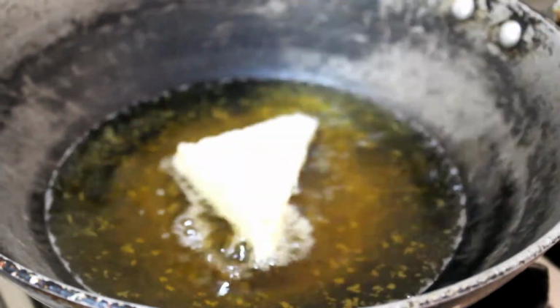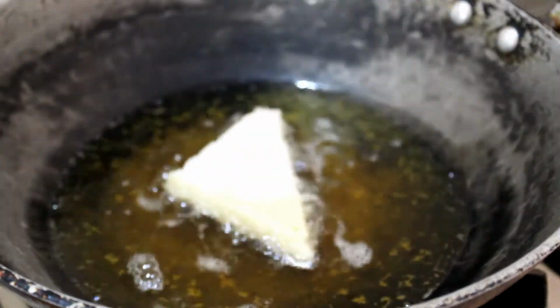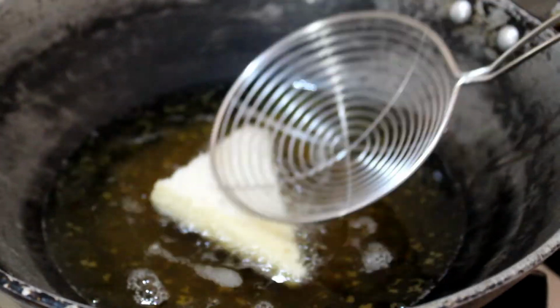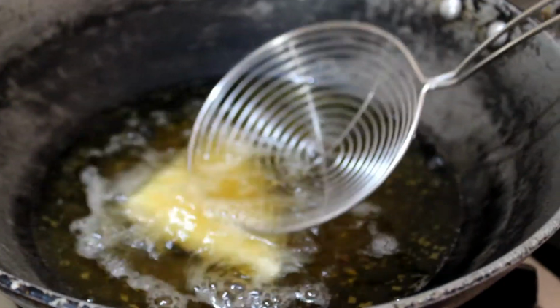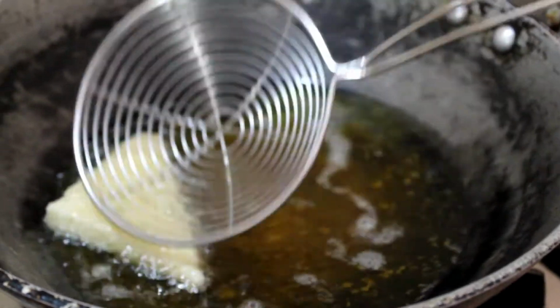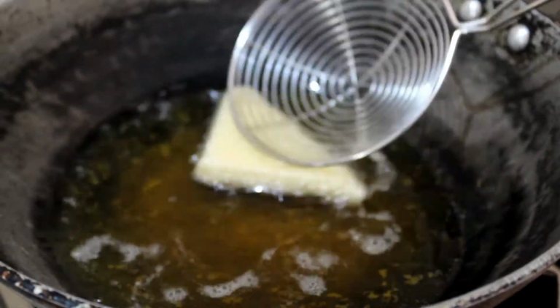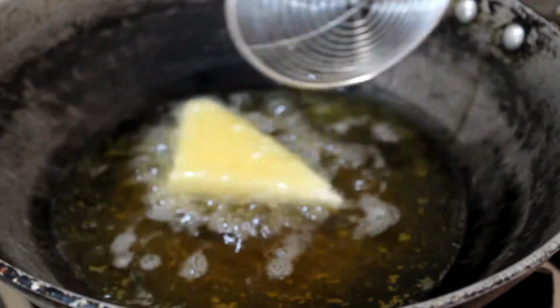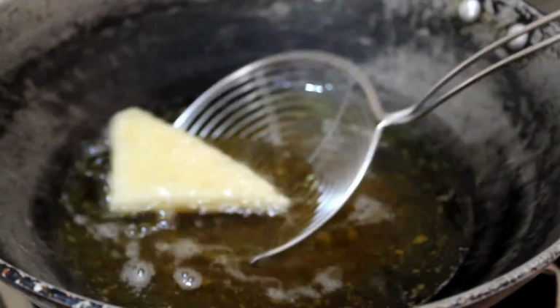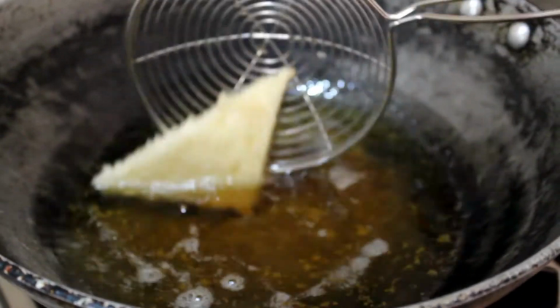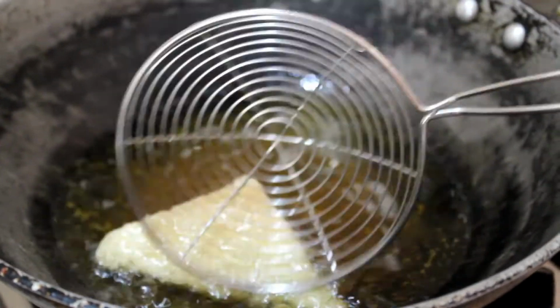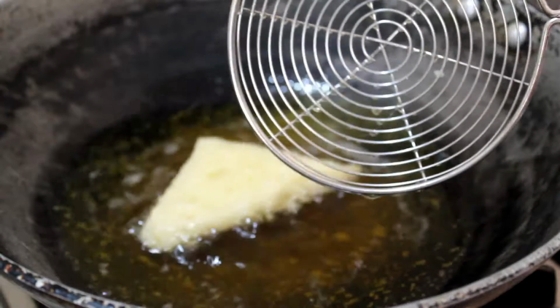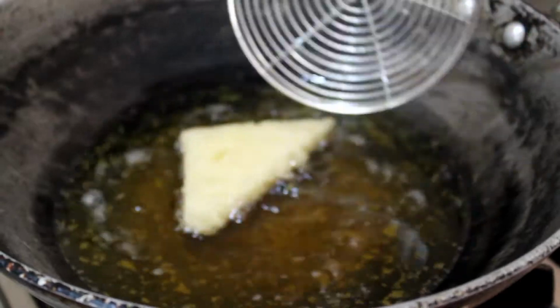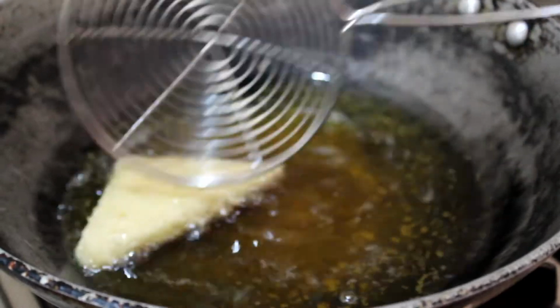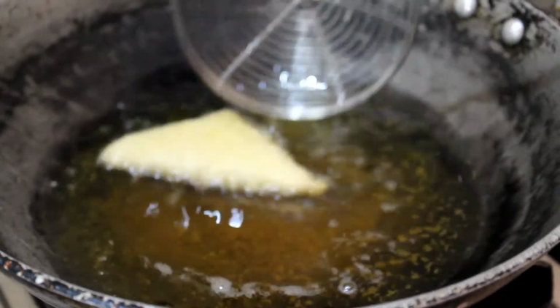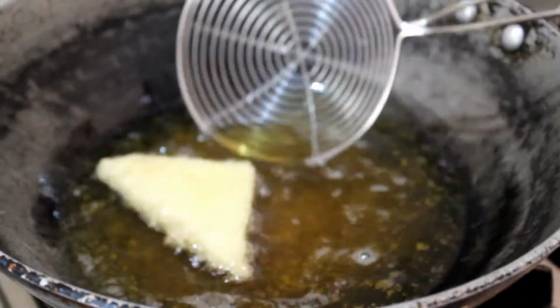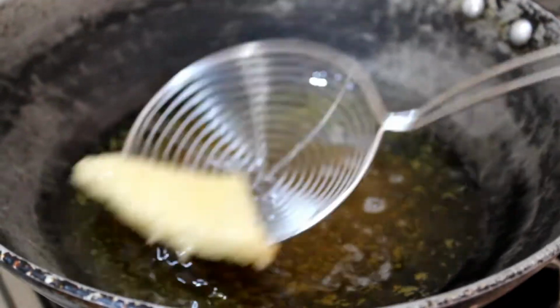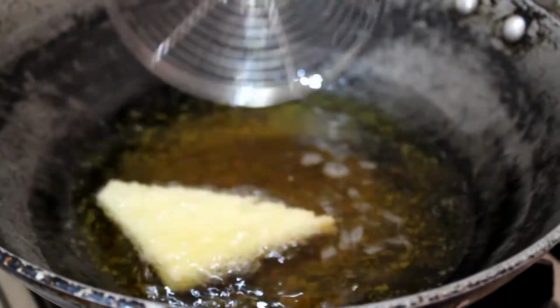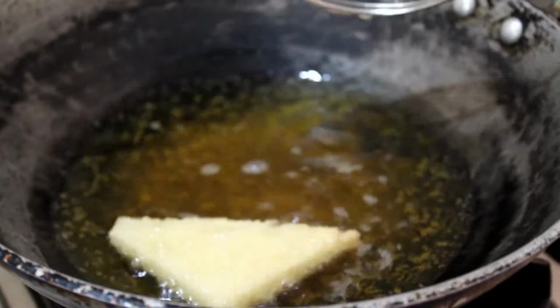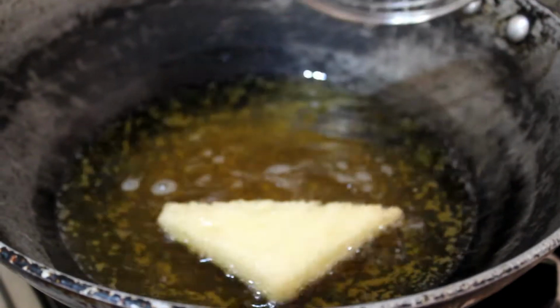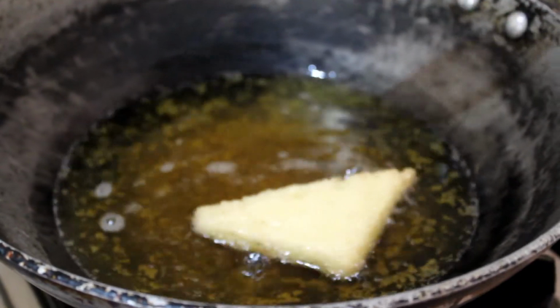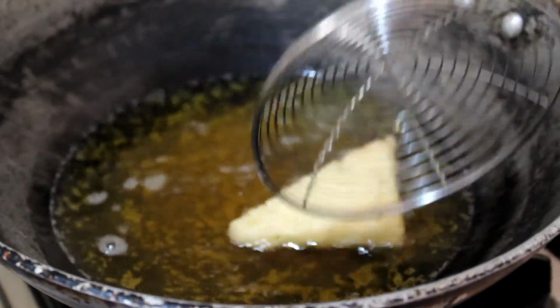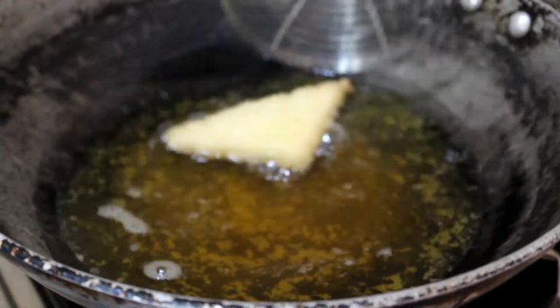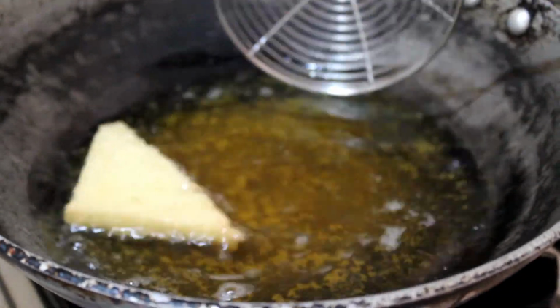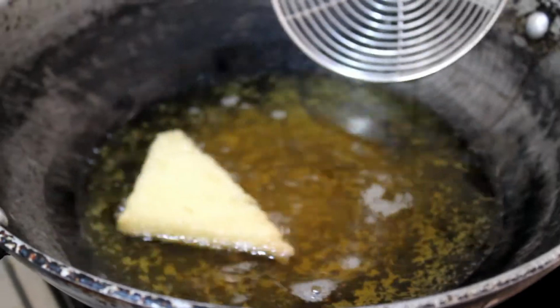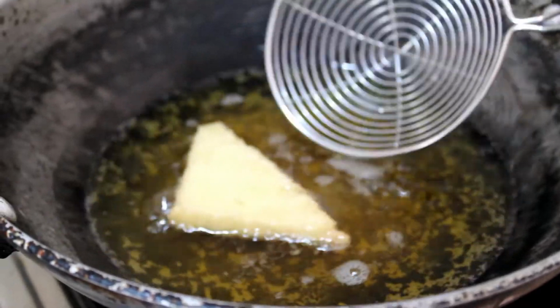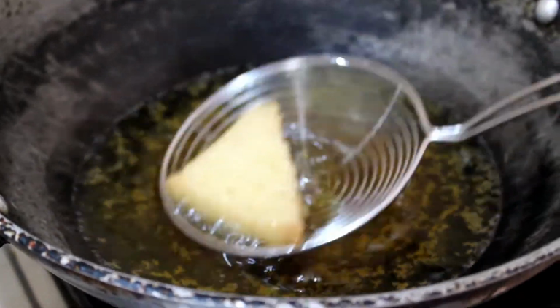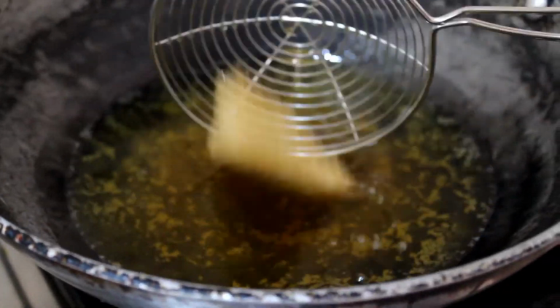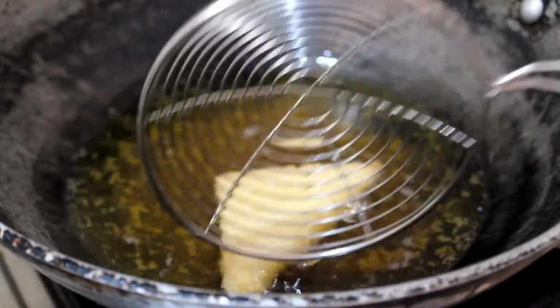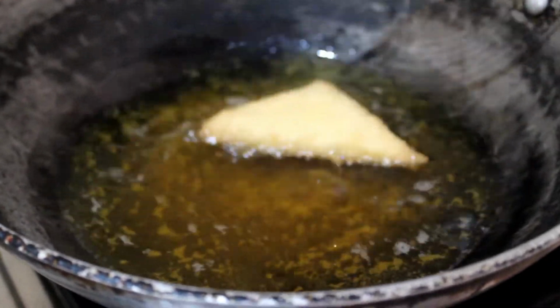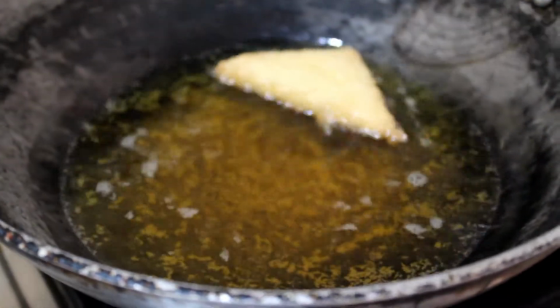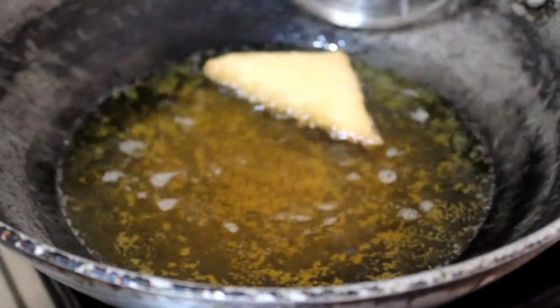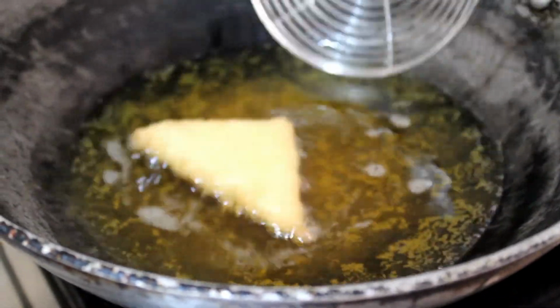In a kadai, add oil and allow it to heat for some time. Once the oil is hot, add the bread slices and fry them. They should be golden brown in color.